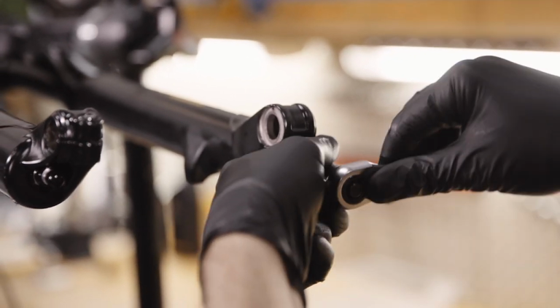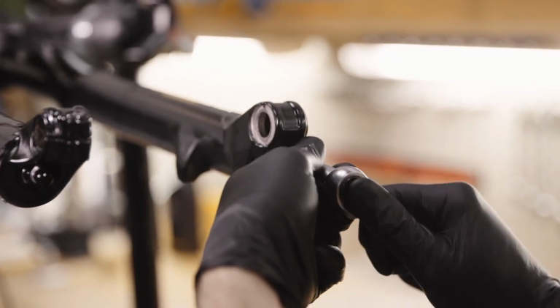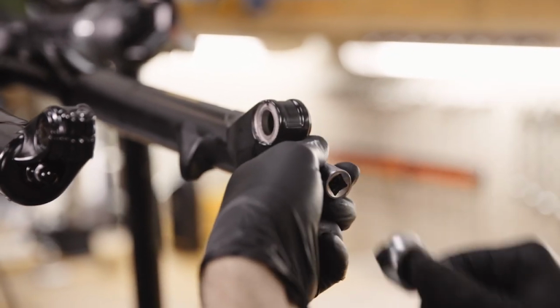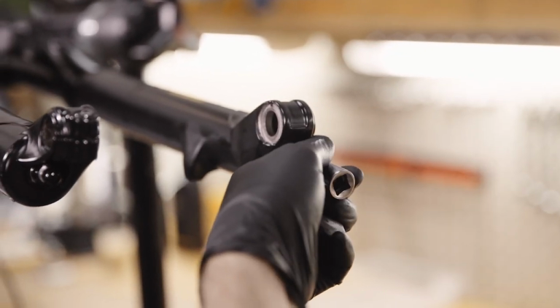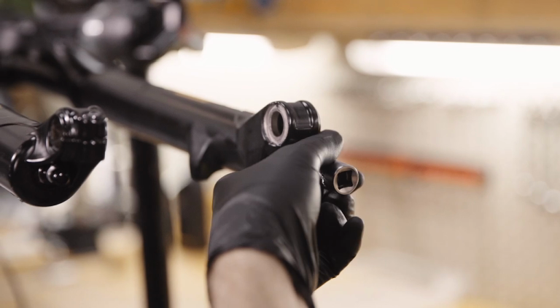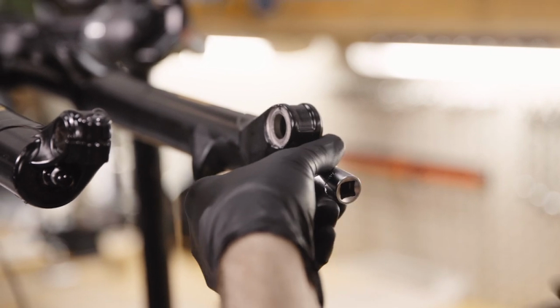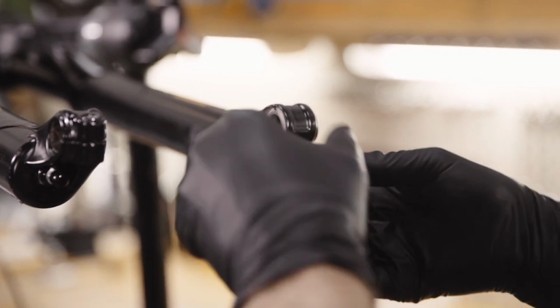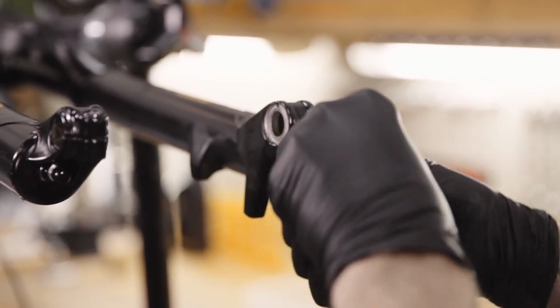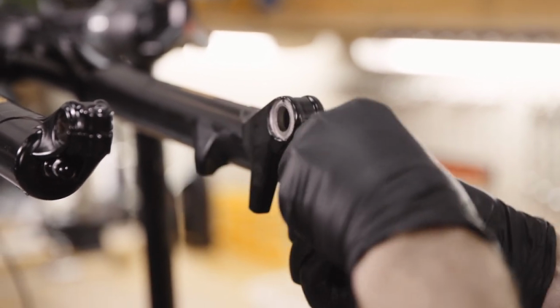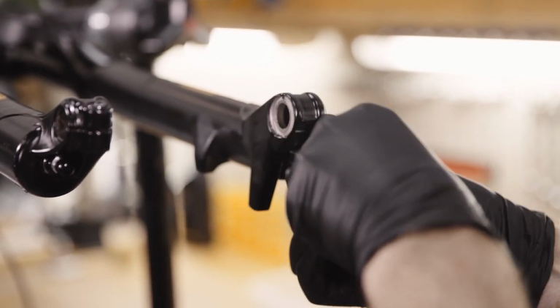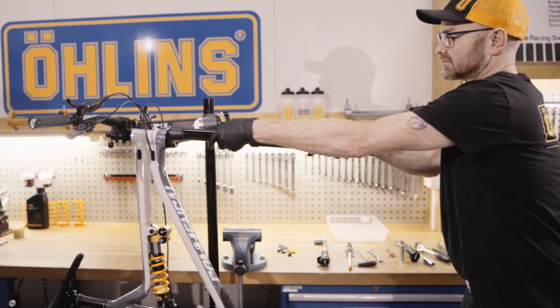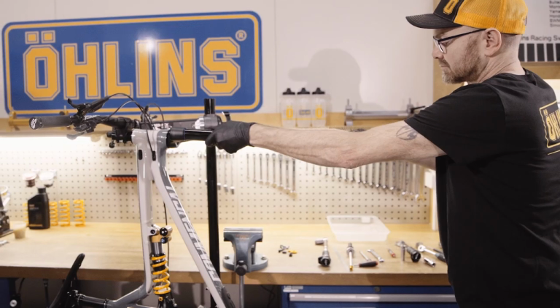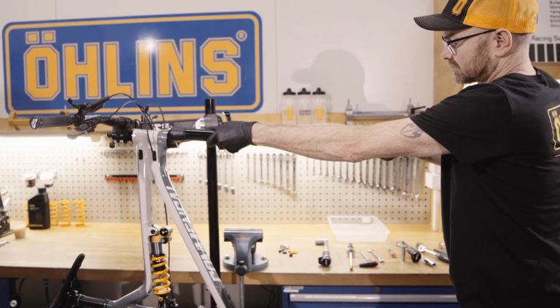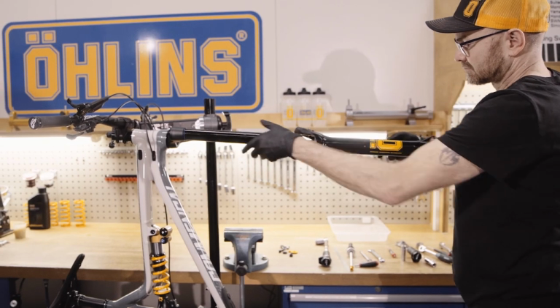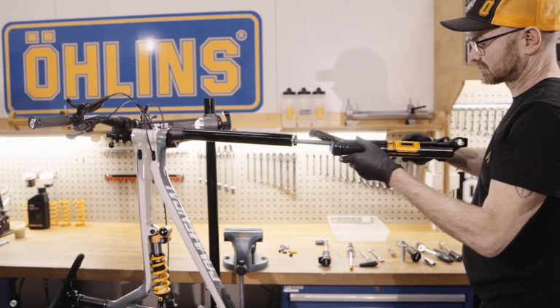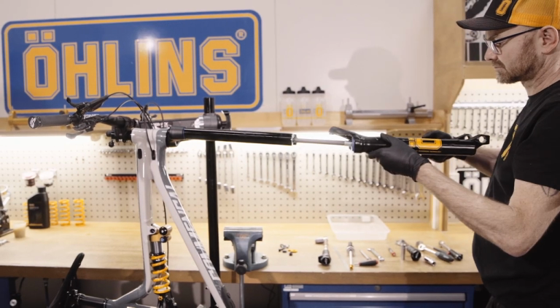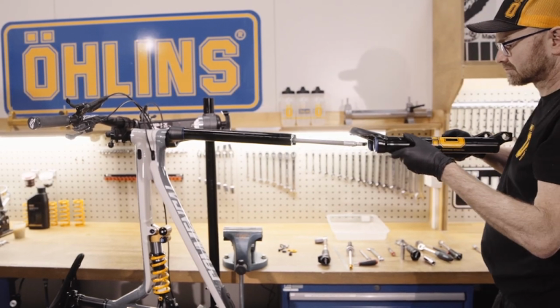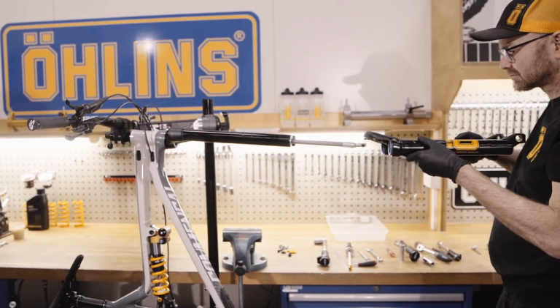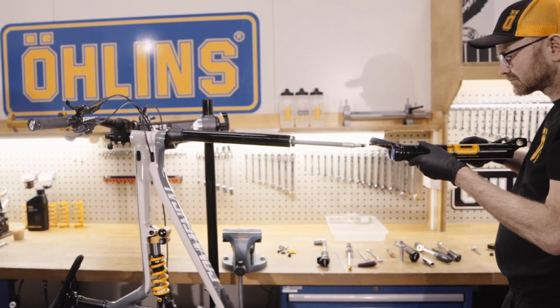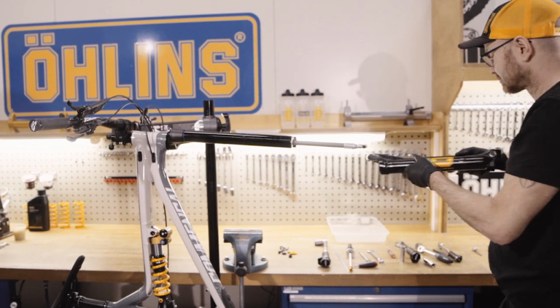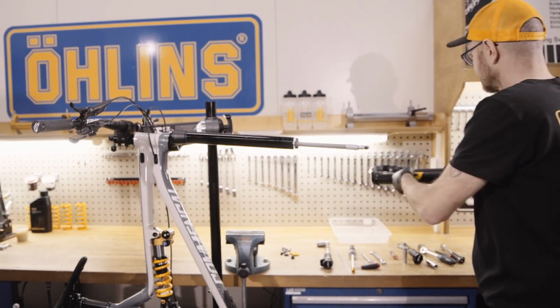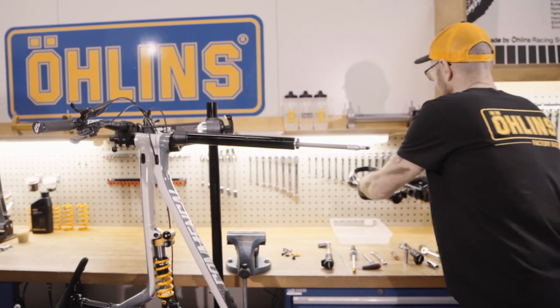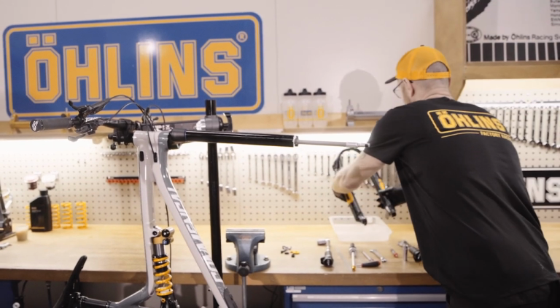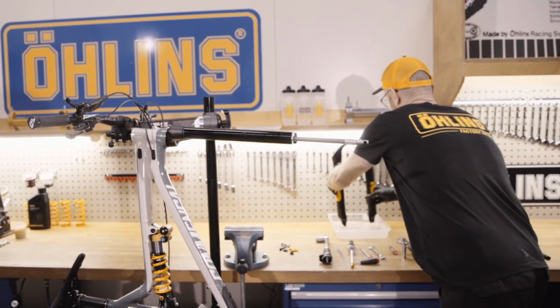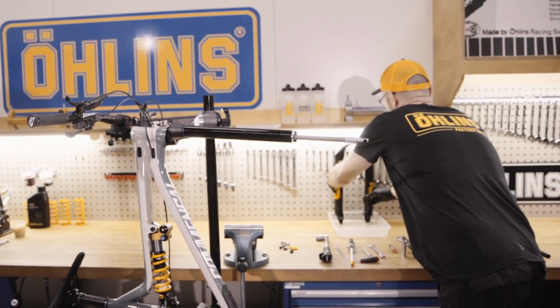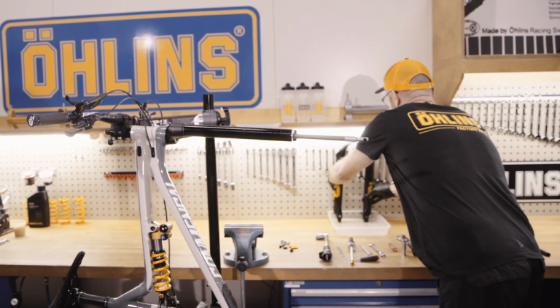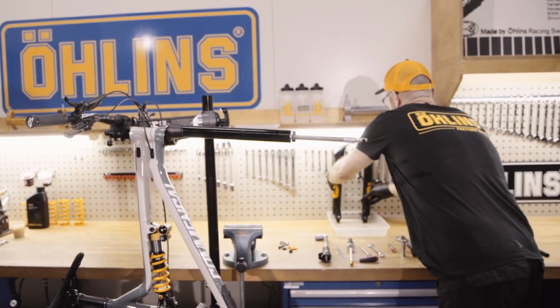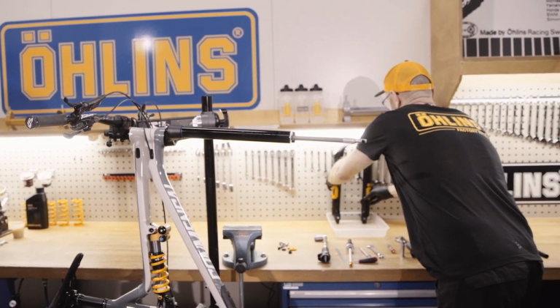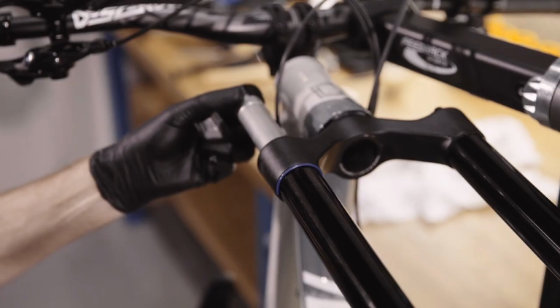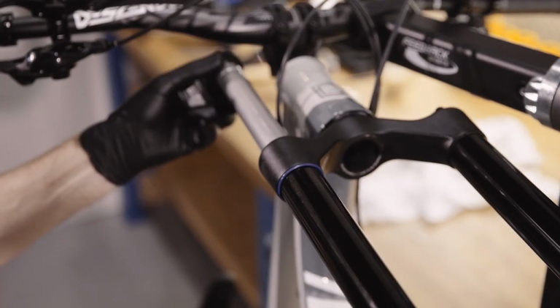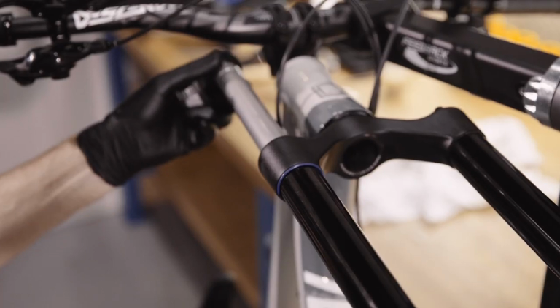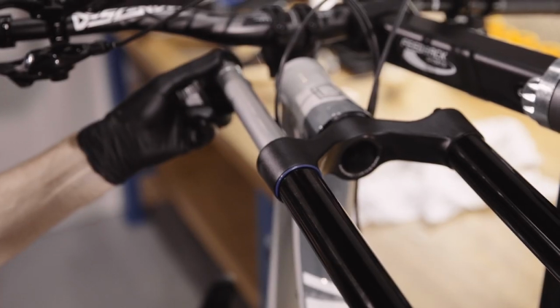Remove the air spring and damper cartridge nuts. Carefully slide the lowers off the fork and drain them into a tray. Remove the air spring.